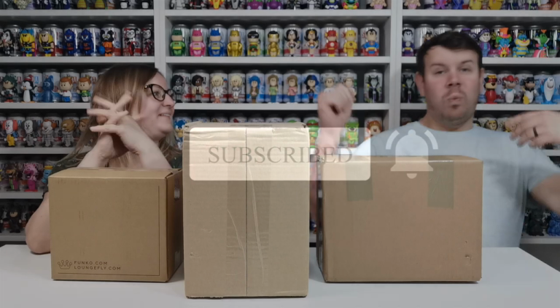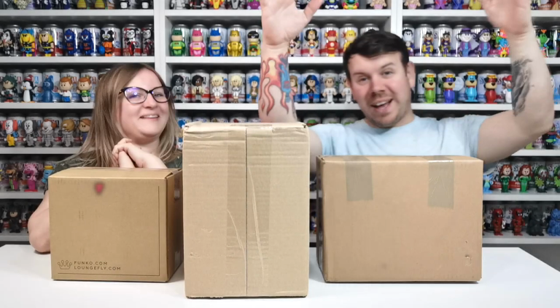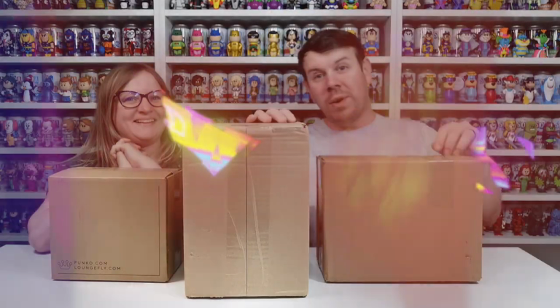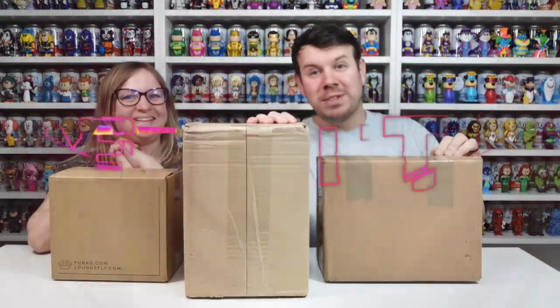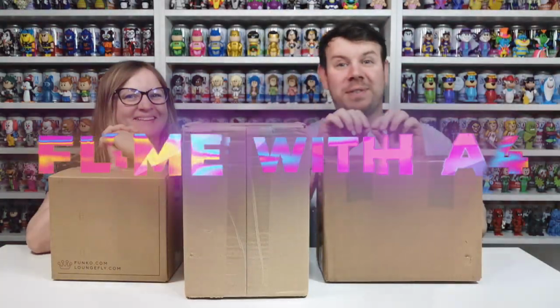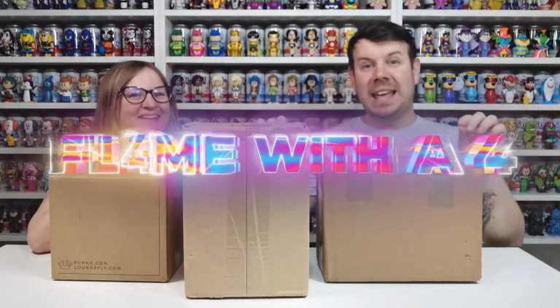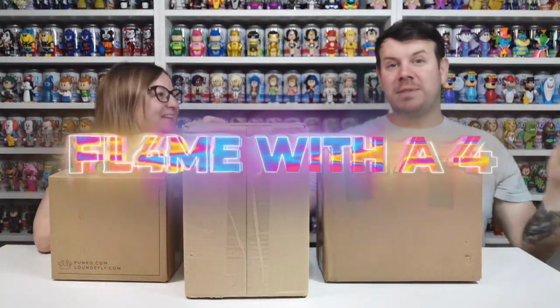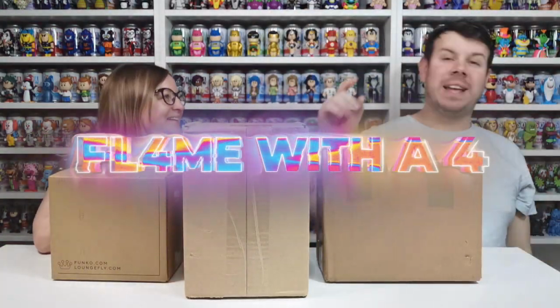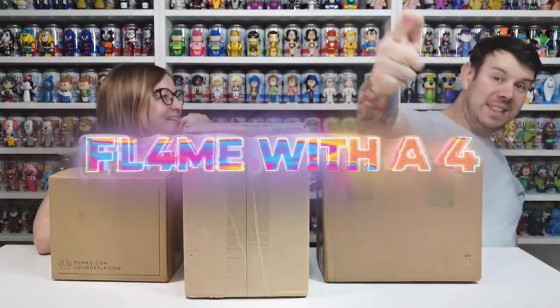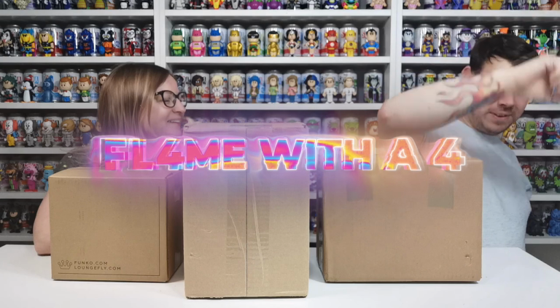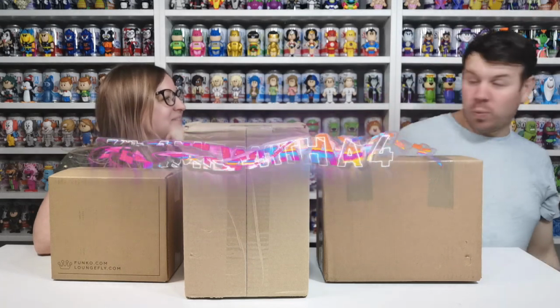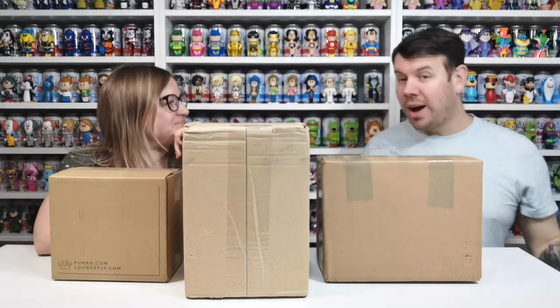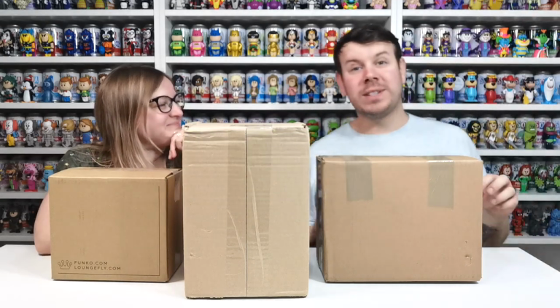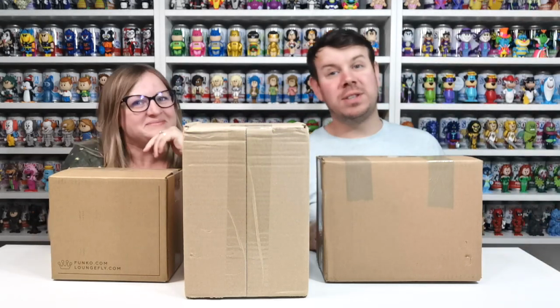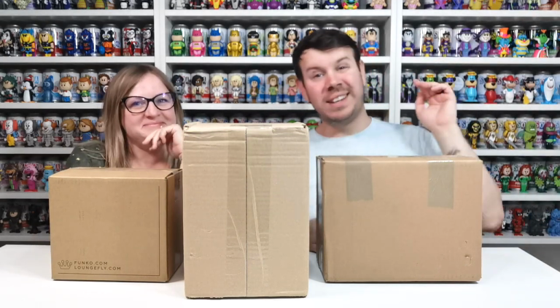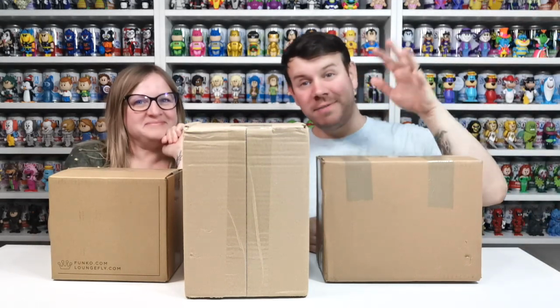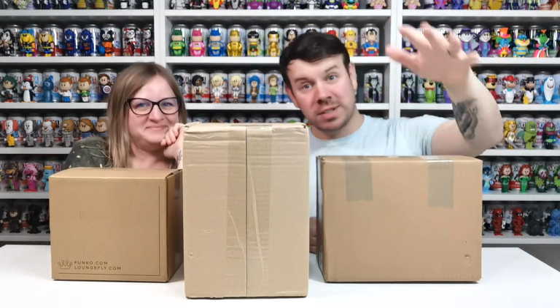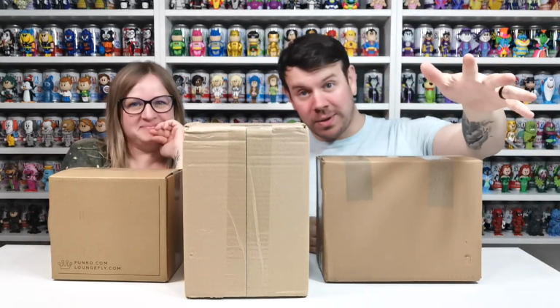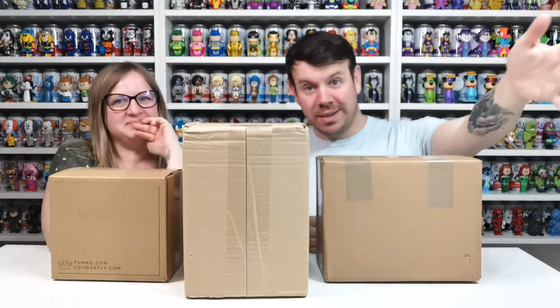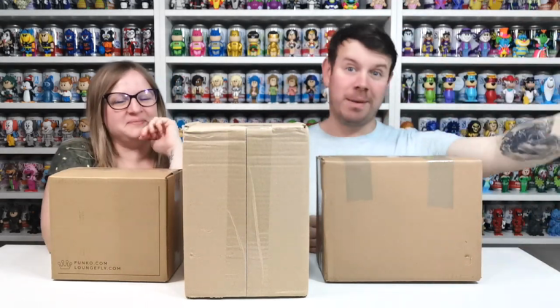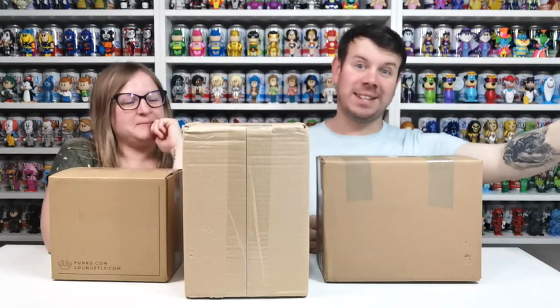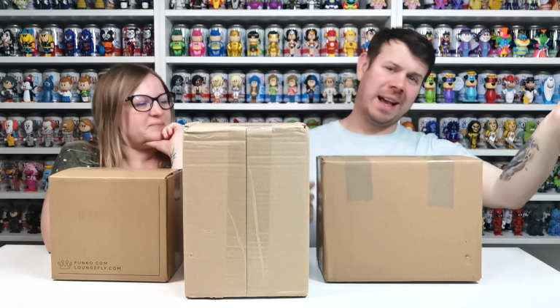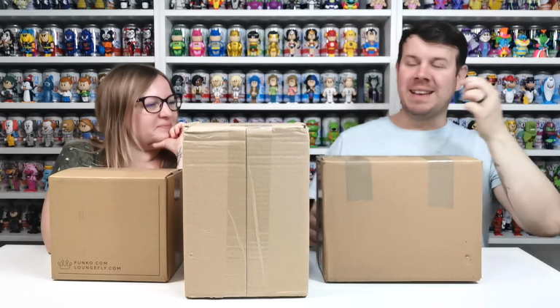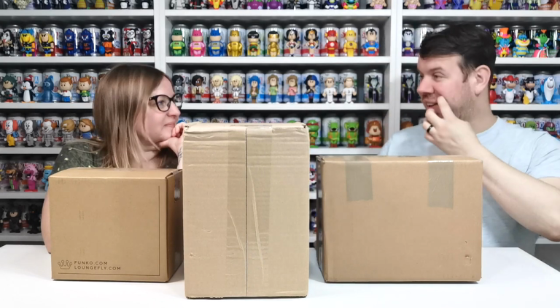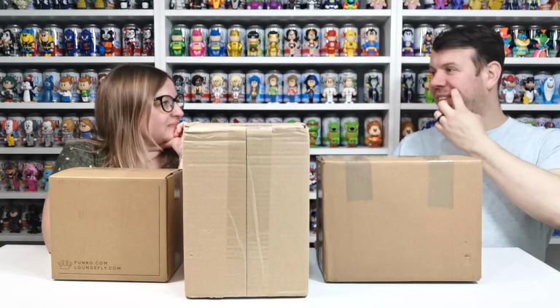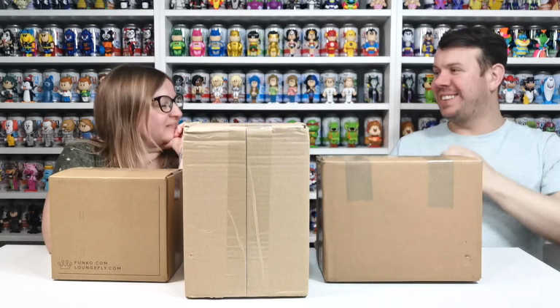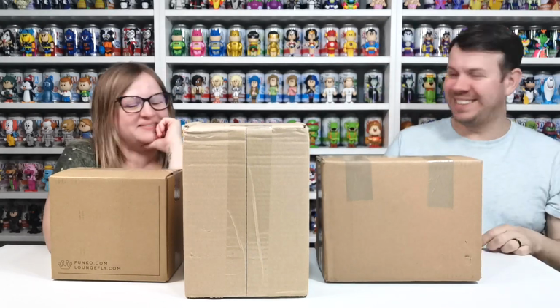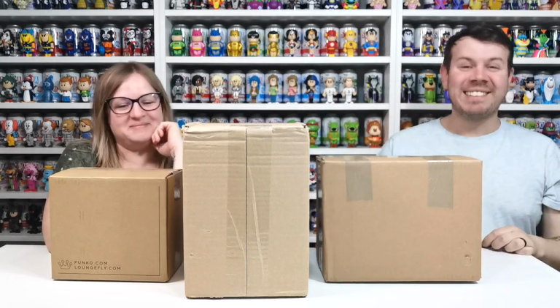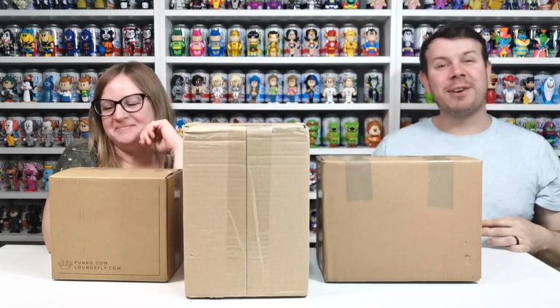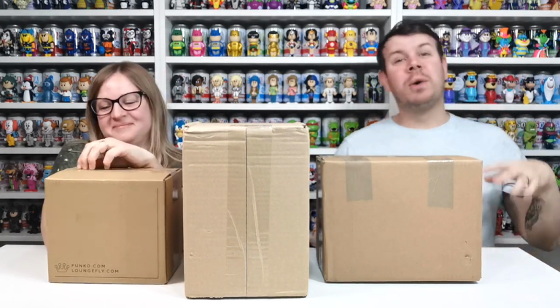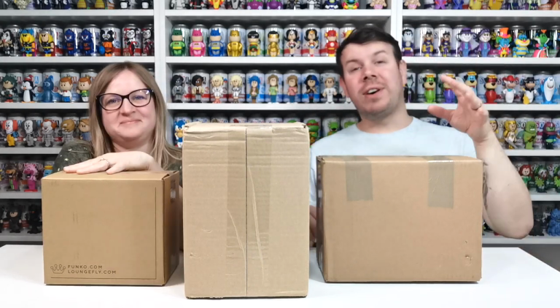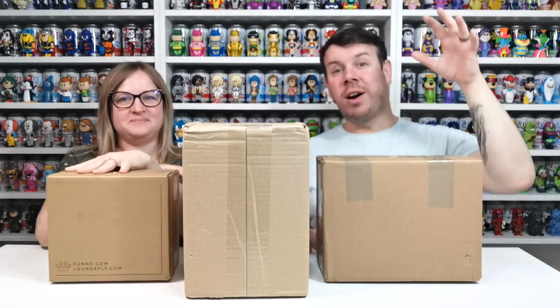What's up guys, welcome to my channel Flame Over Four. In this video we are going to be doing another Funko Soda unboxing — bet you couldn't guess that one!